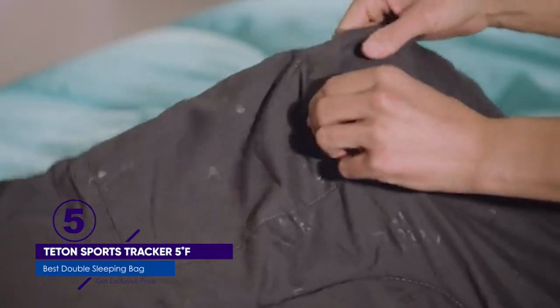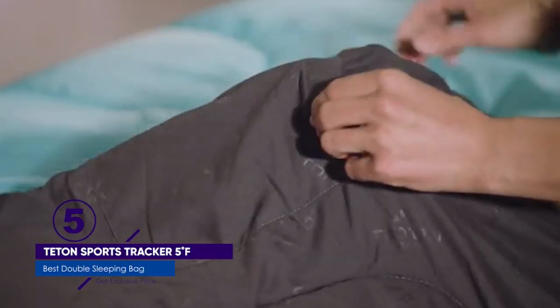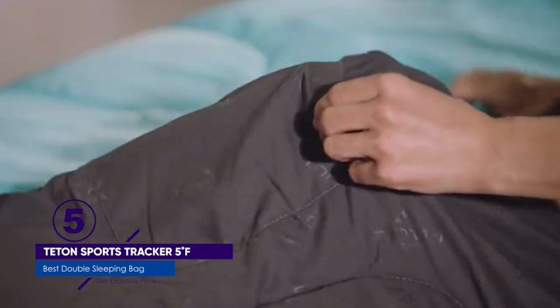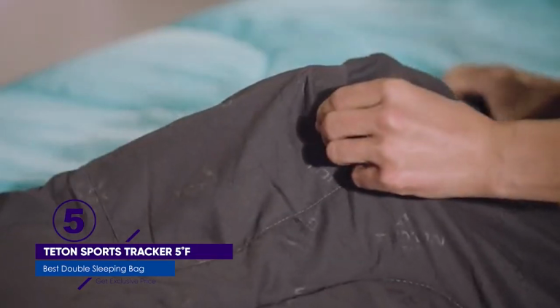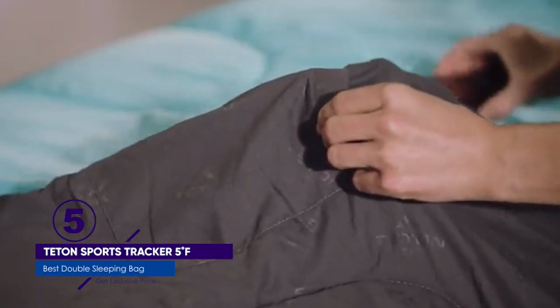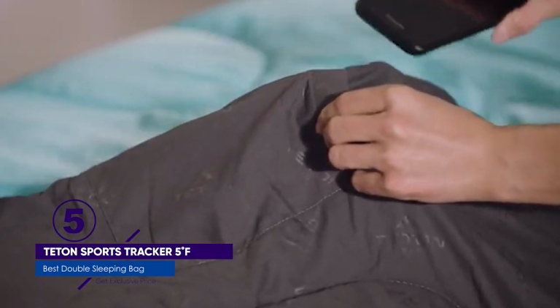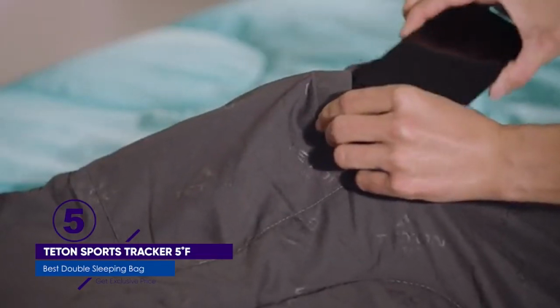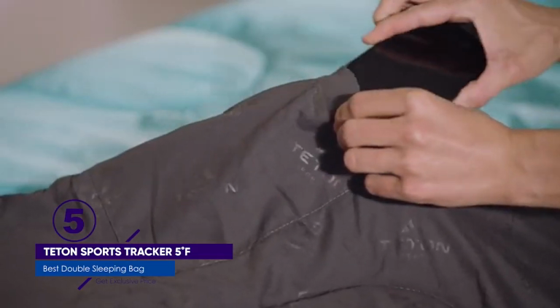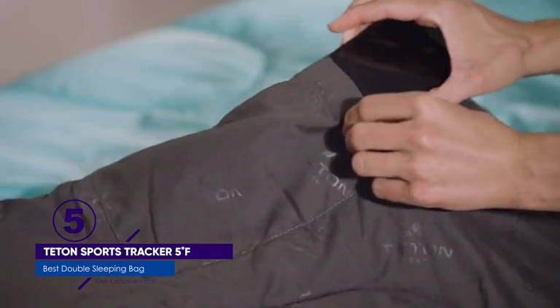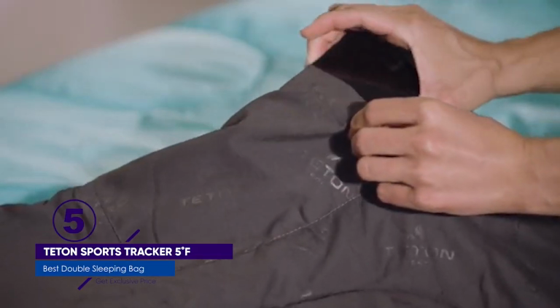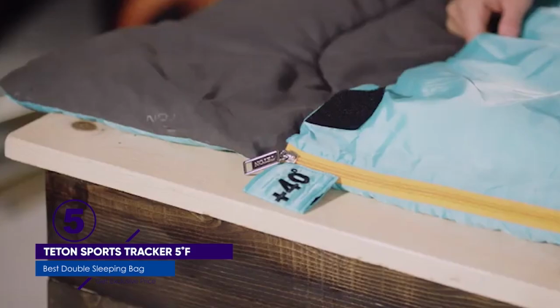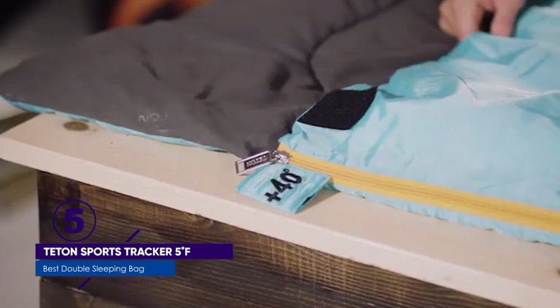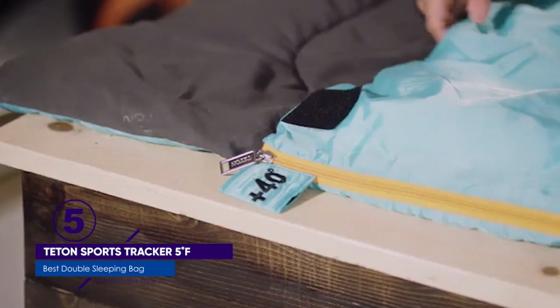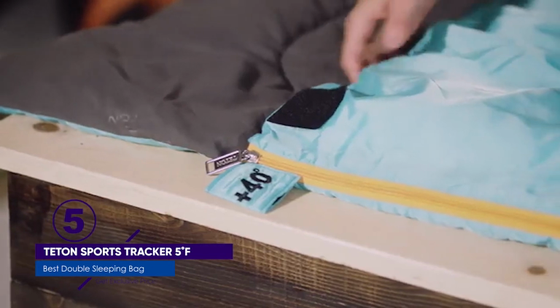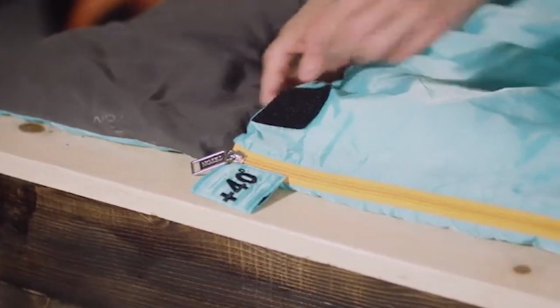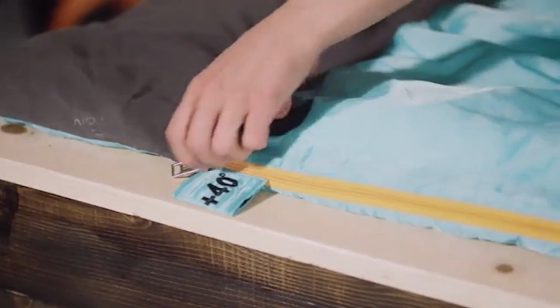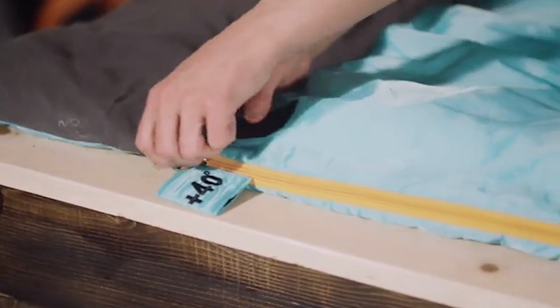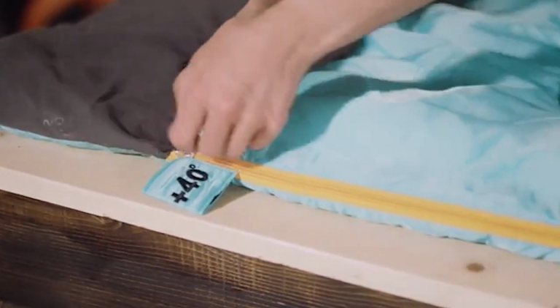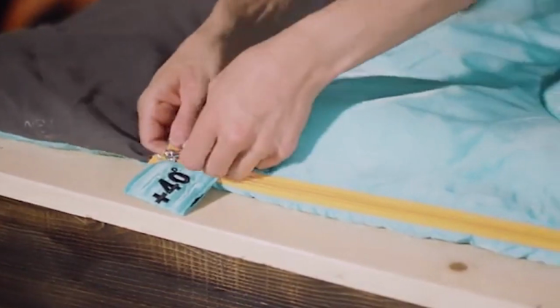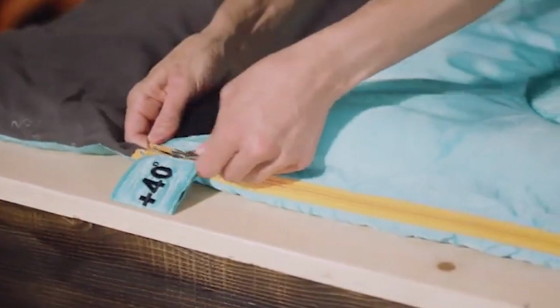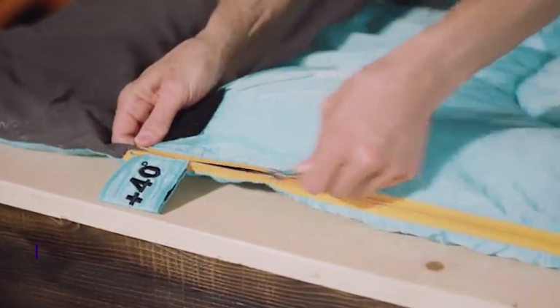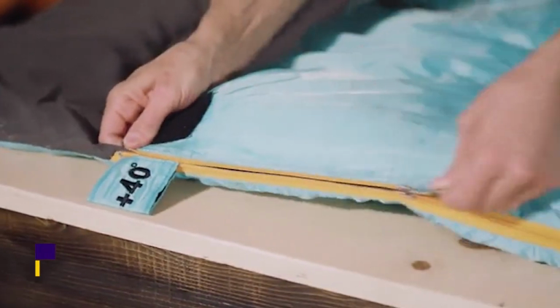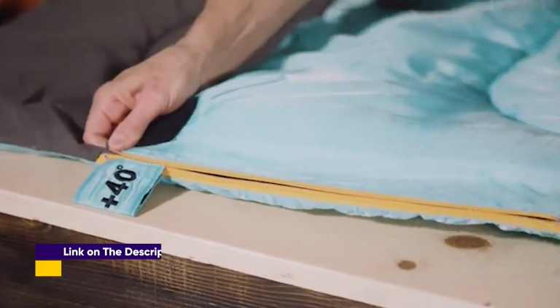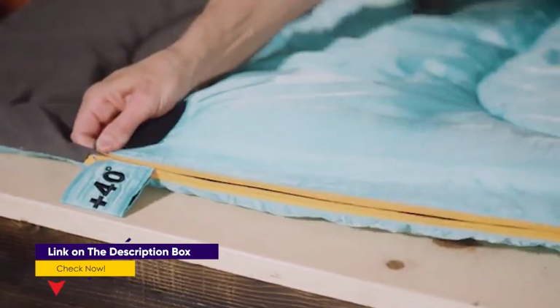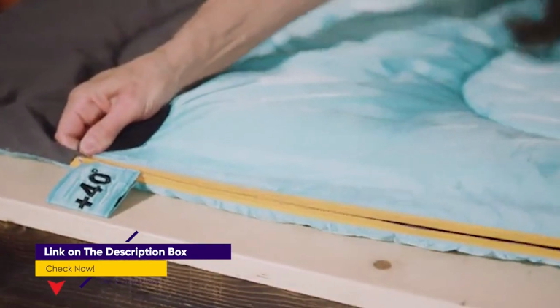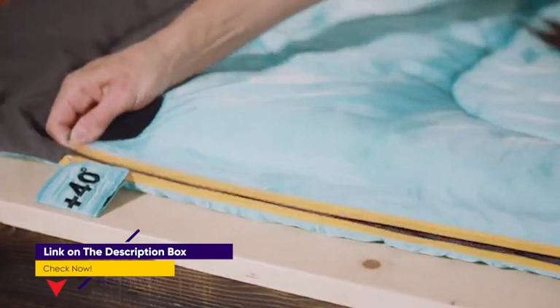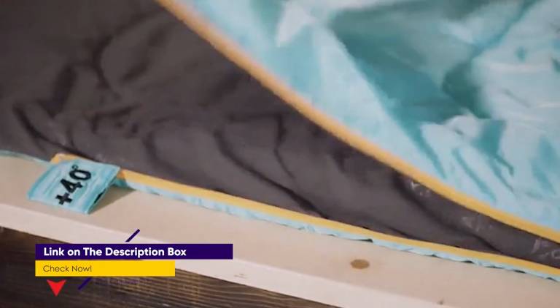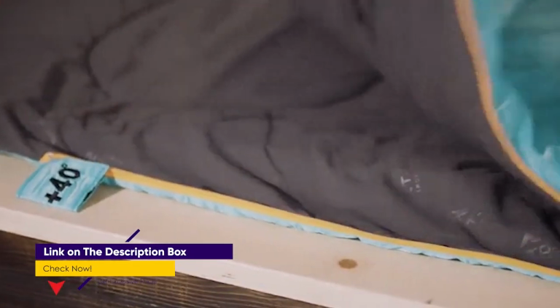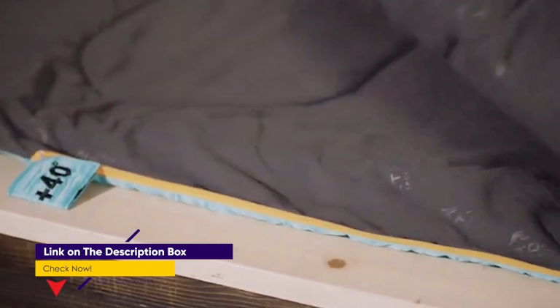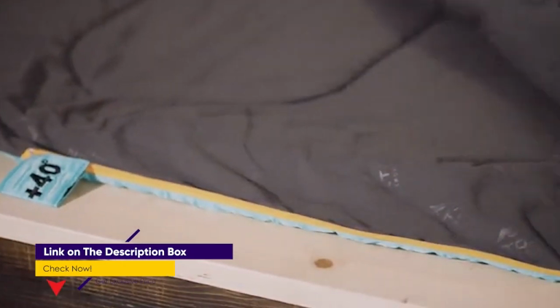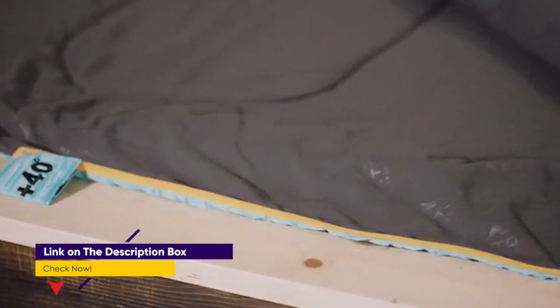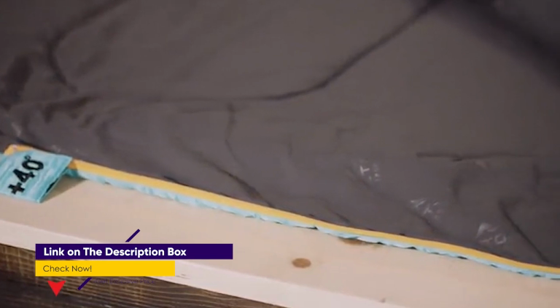At over 8 pounds, this is not a backpacking sleeping bag for two. But if you're car camping, it's hard to go wrong with this budget-friendly option.